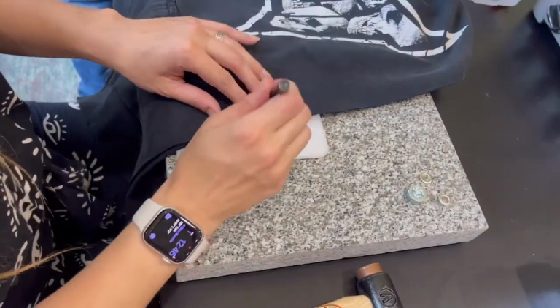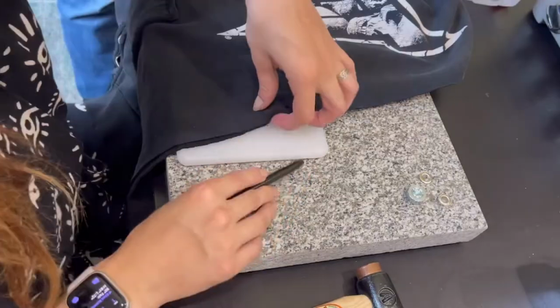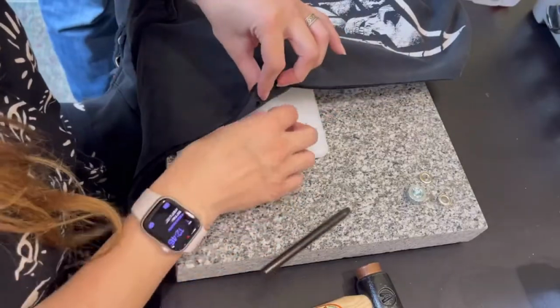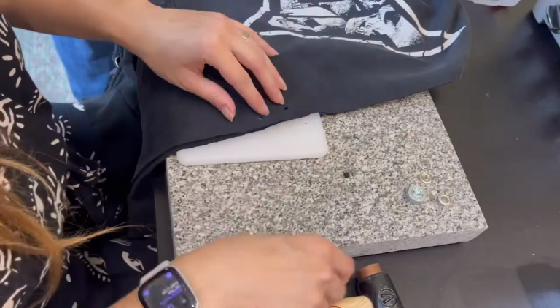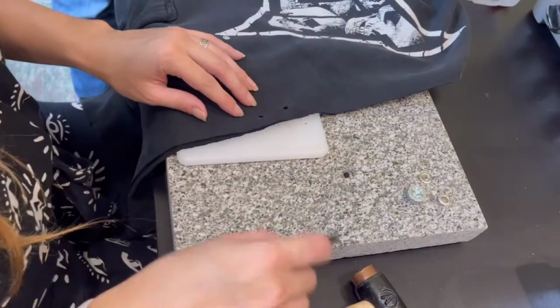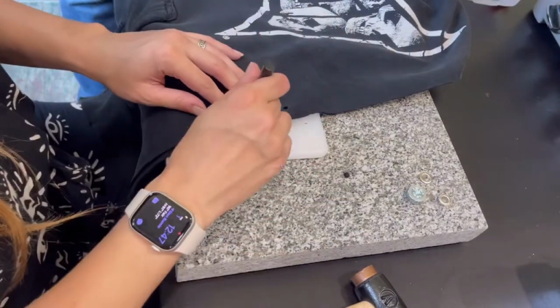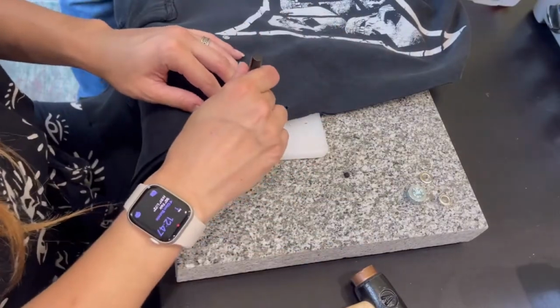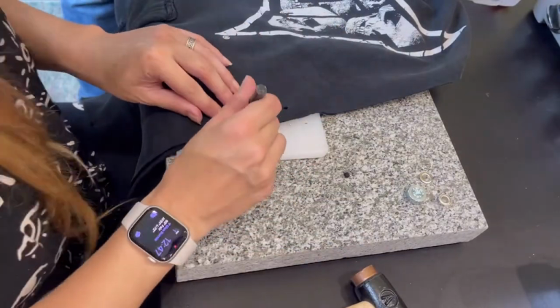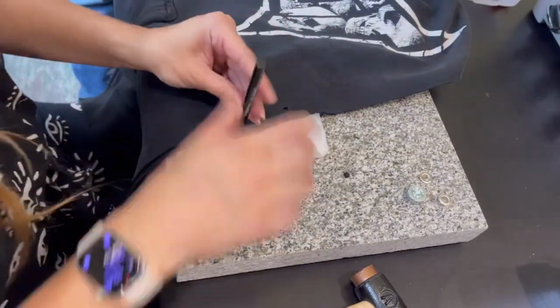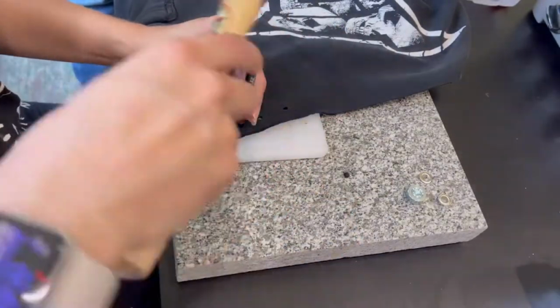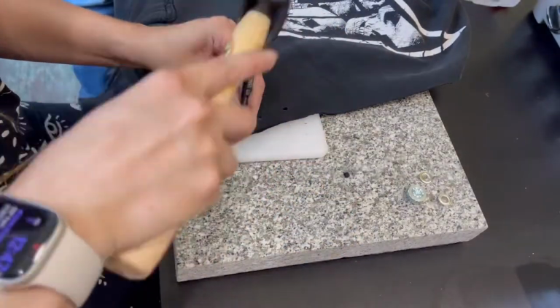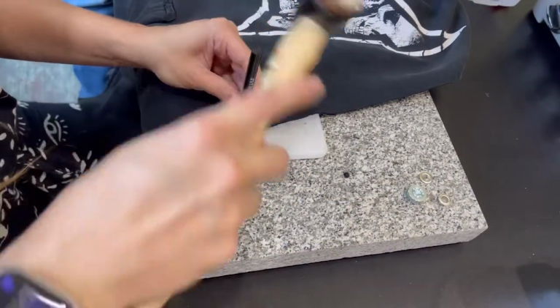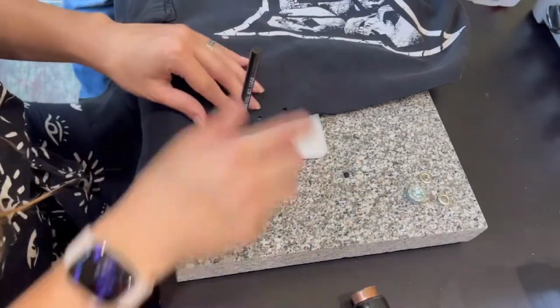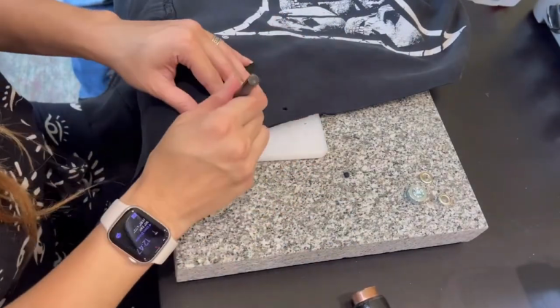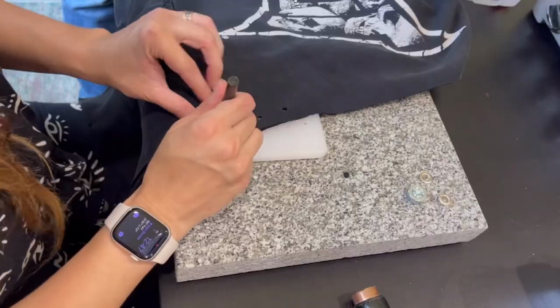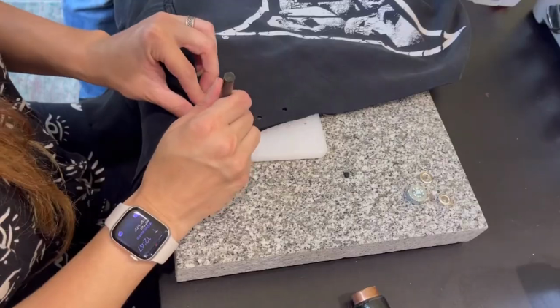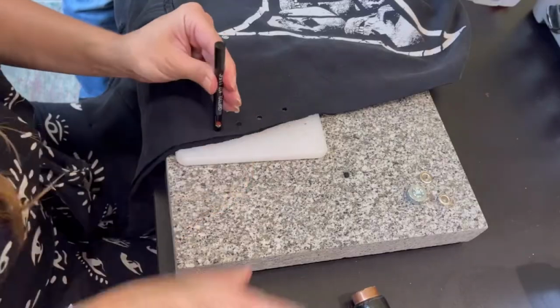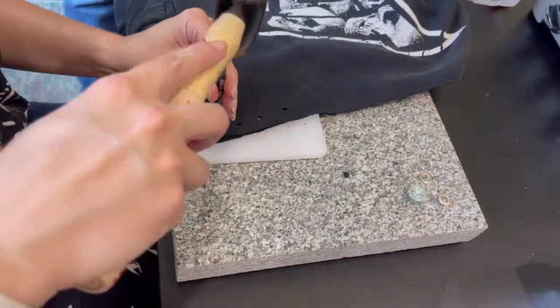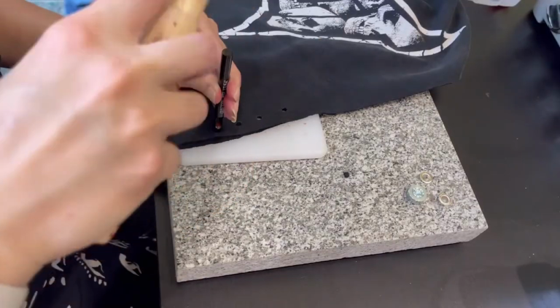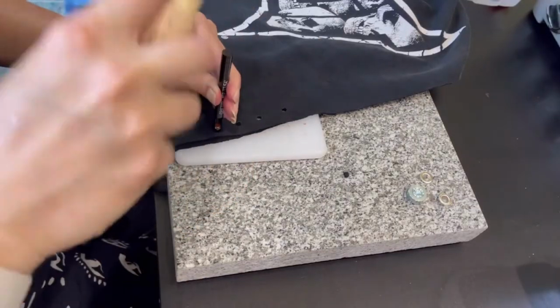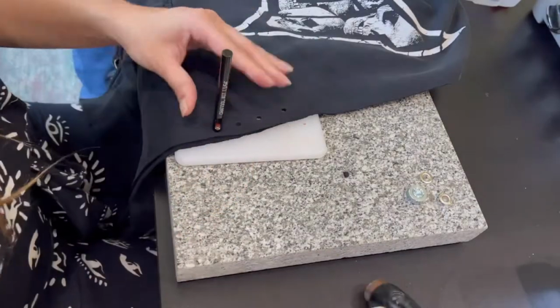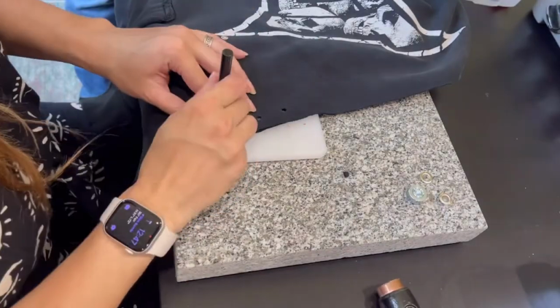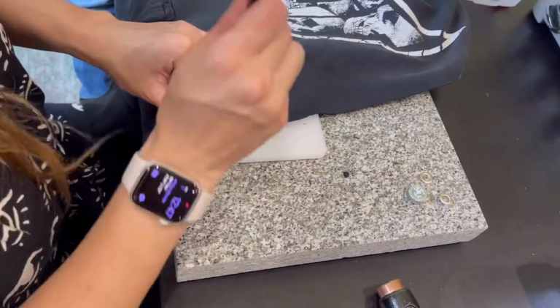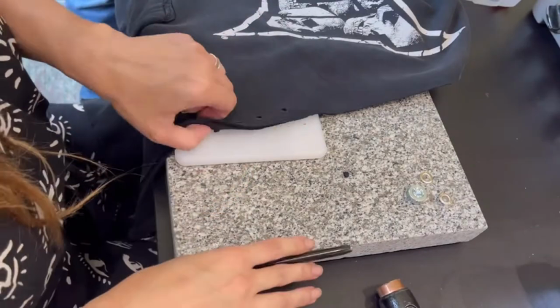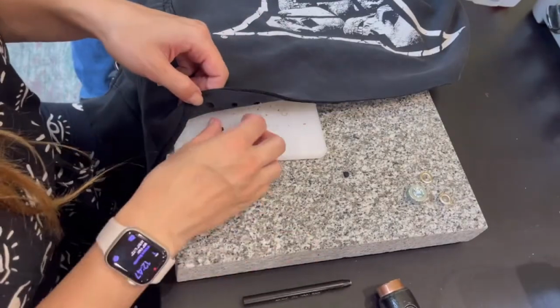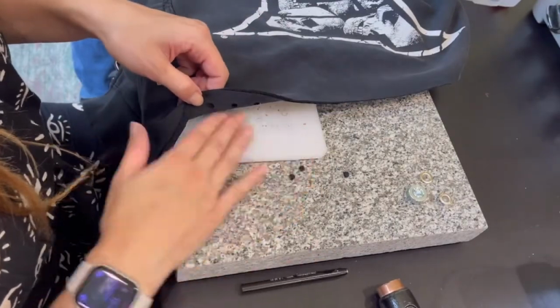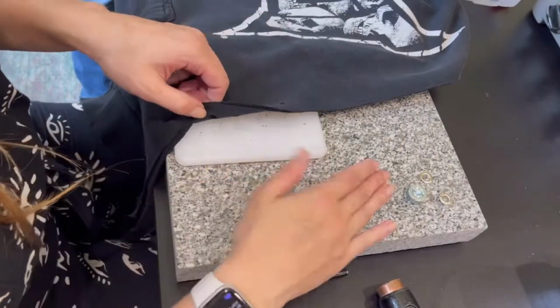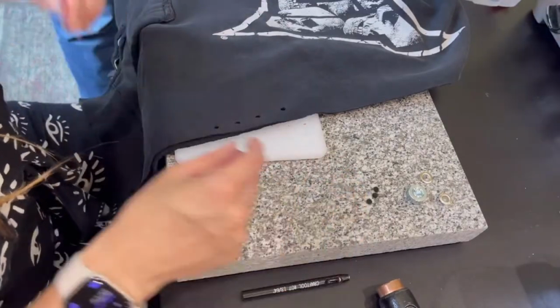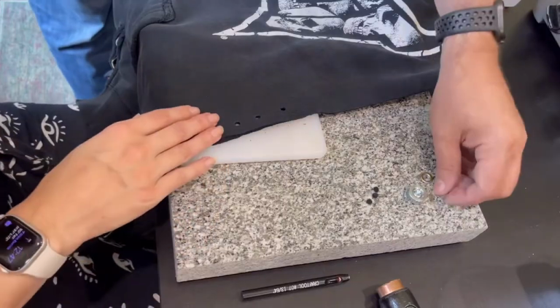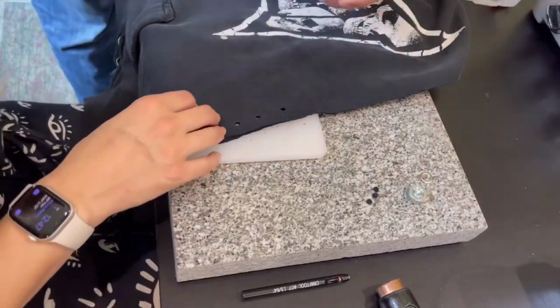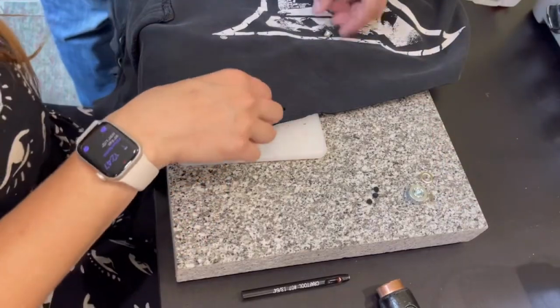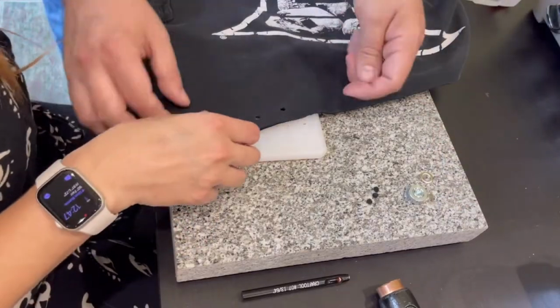I probably should have measured this, but it's fine — it worked out. I just eye-balled it. And this is my first time doing this ever. You can see it is not too complicated. Just a couple accessories and I'm completely ready to go.